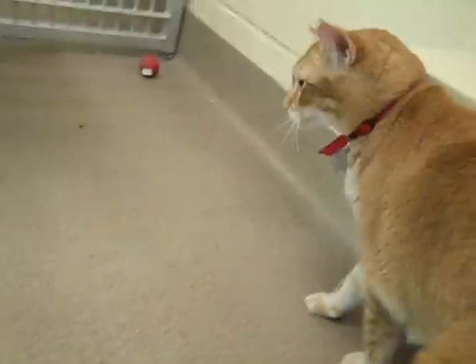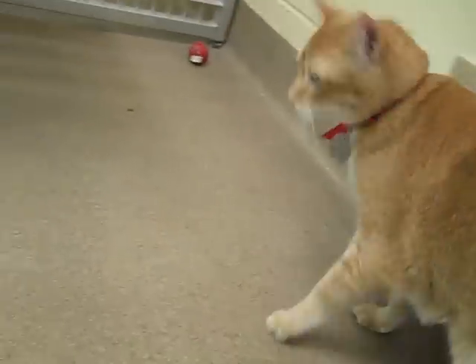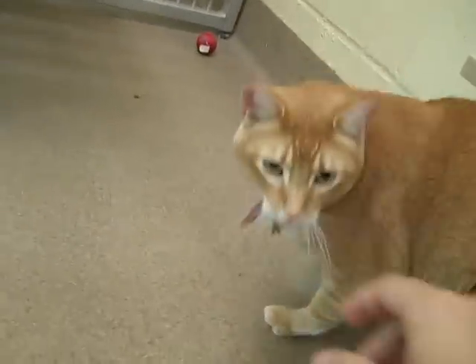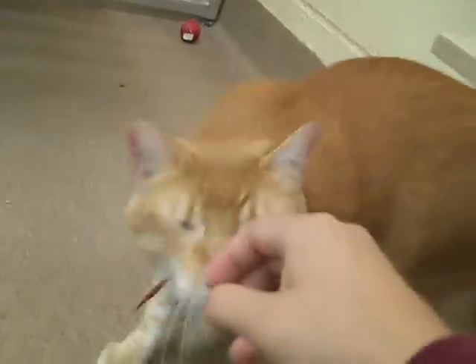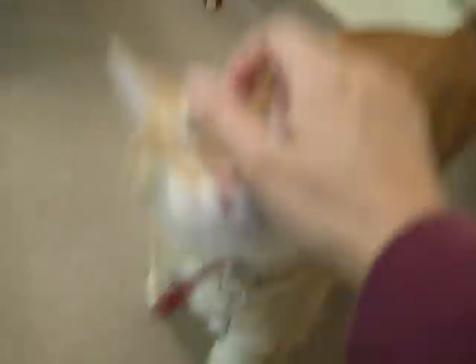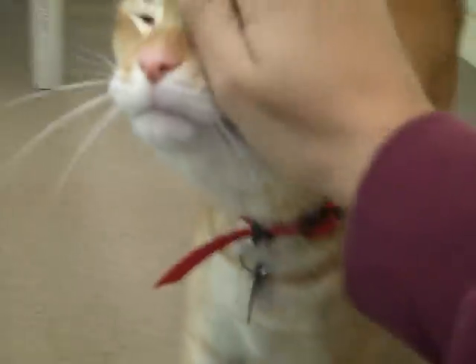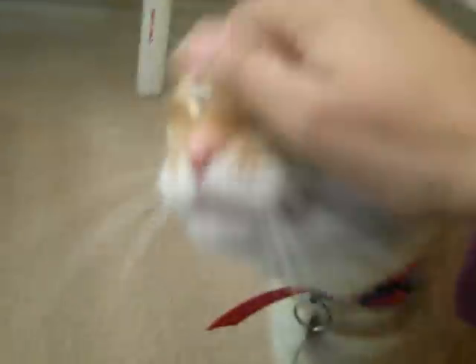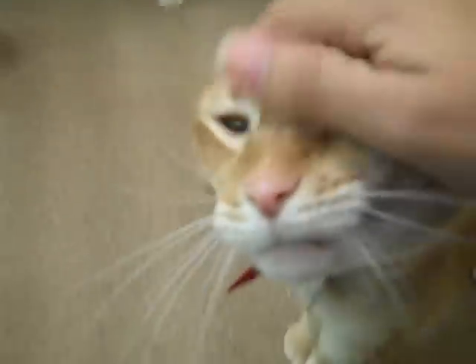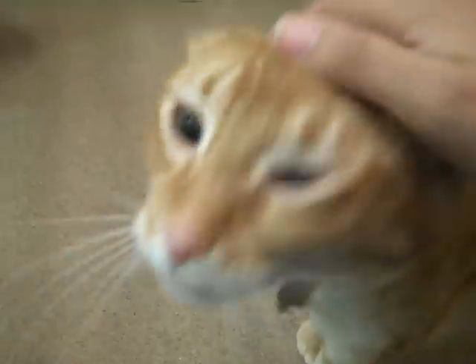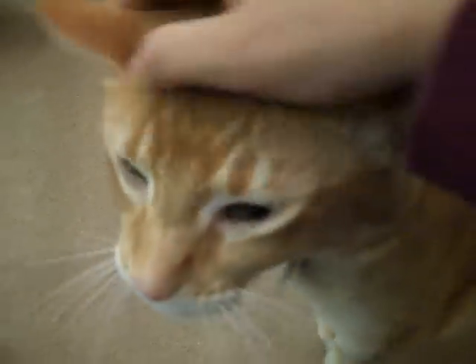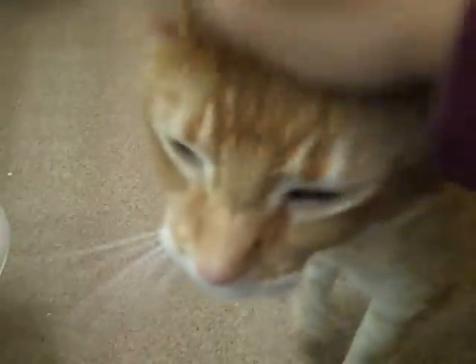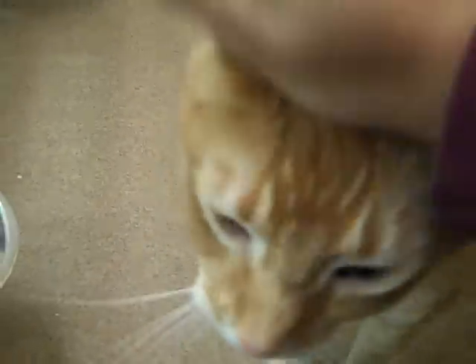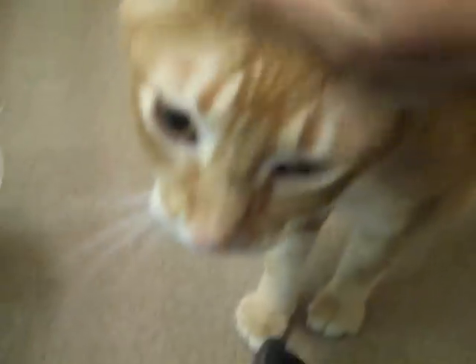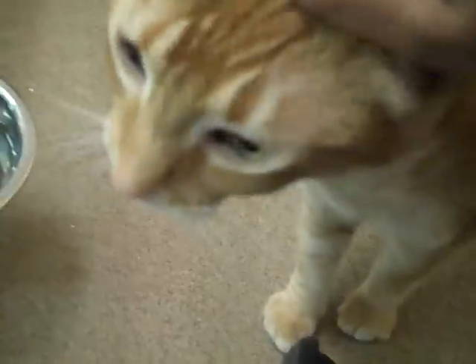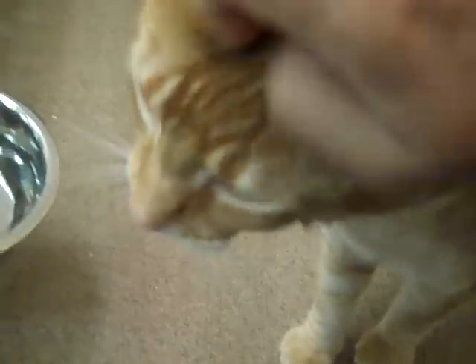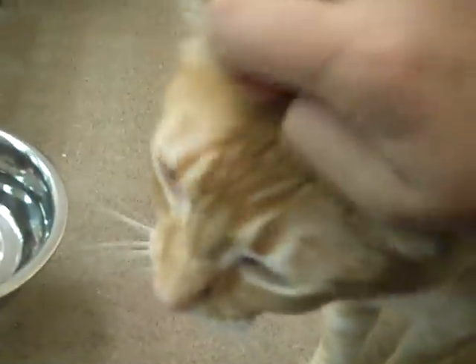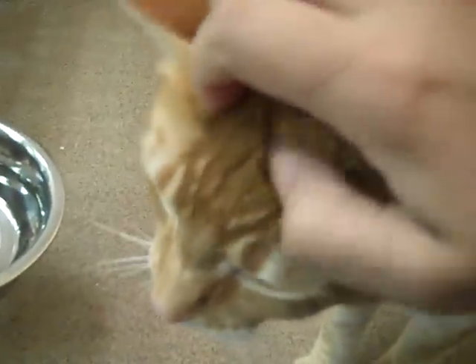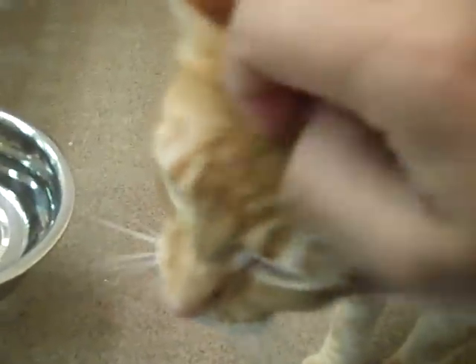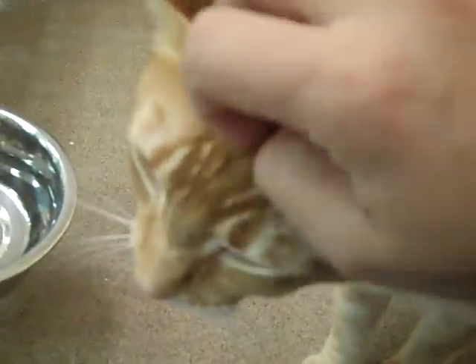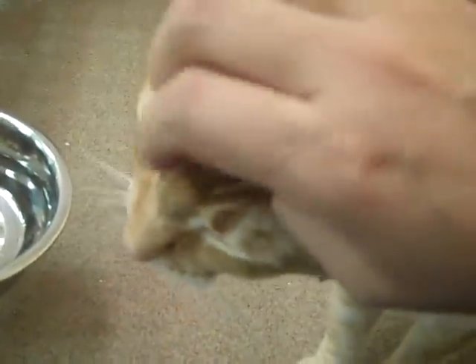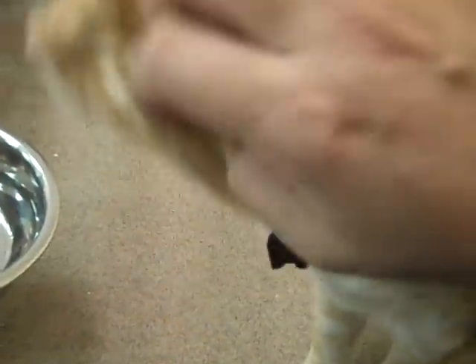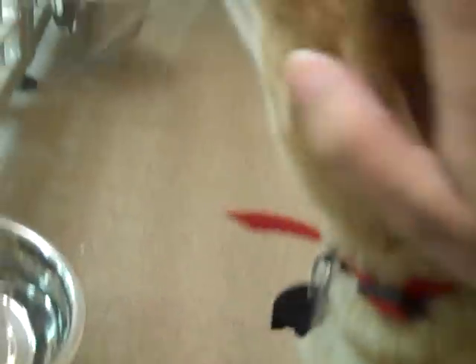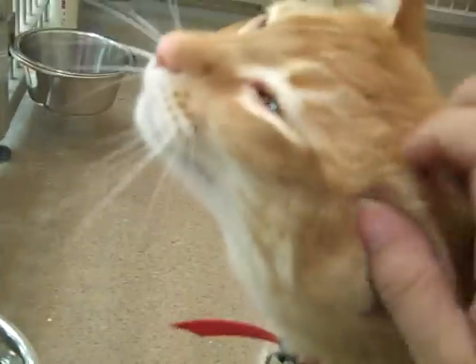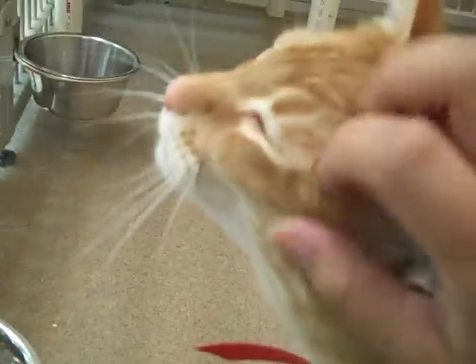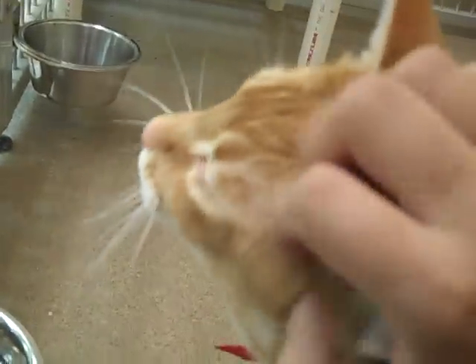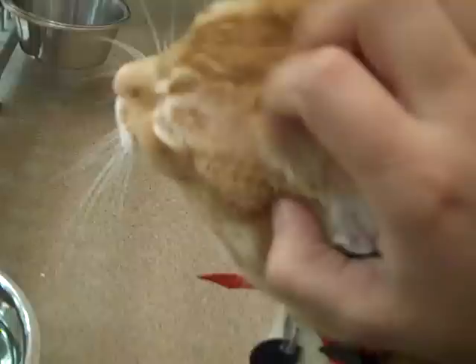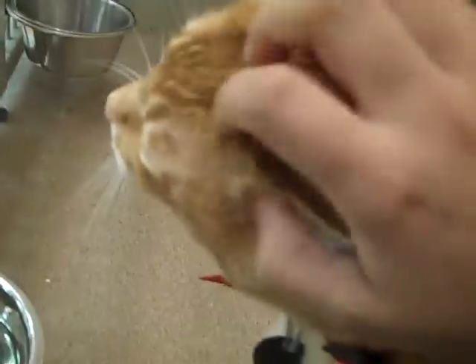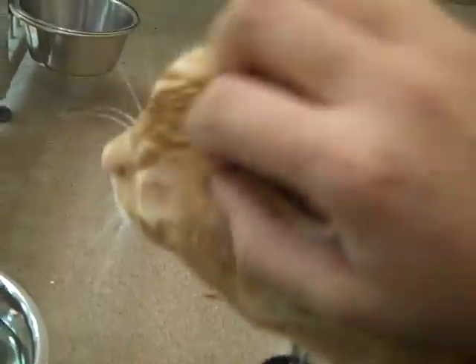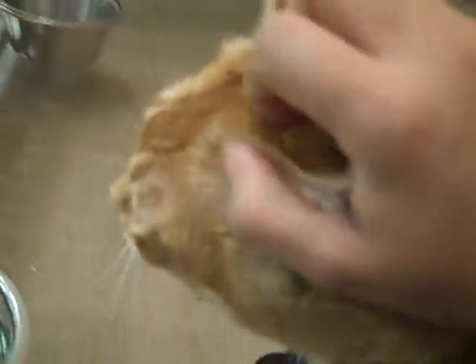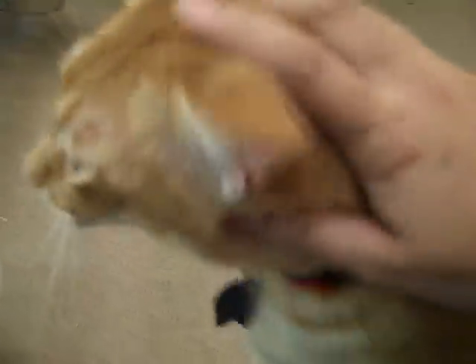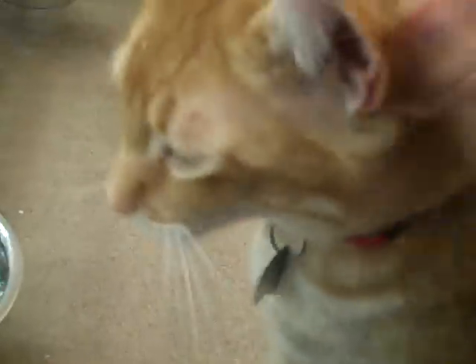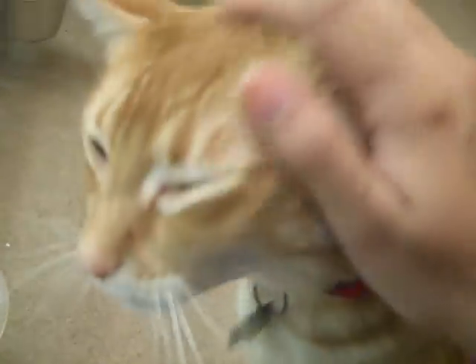This here is Polly. Polly is a red tabby. She is a domestic short hair. She's been here at the Maryland Heights Humane Society for about a month. She was brought in by her former owners, but I'm not sure quite why.